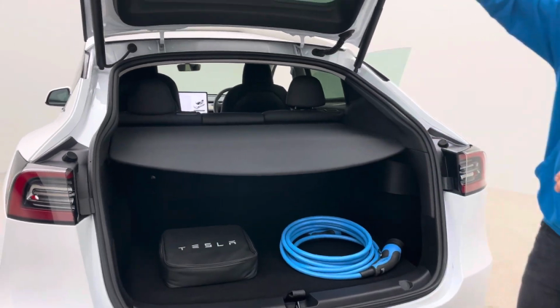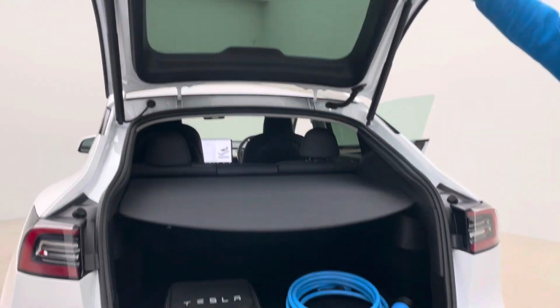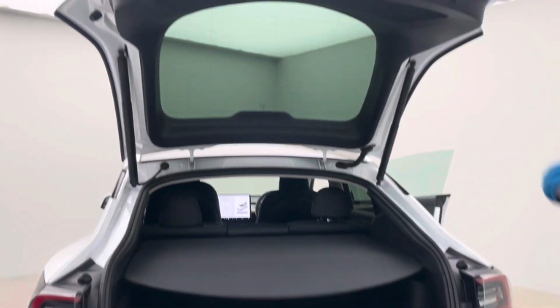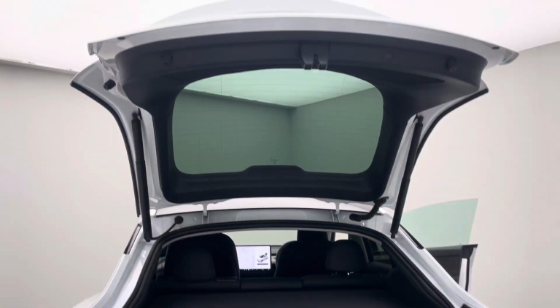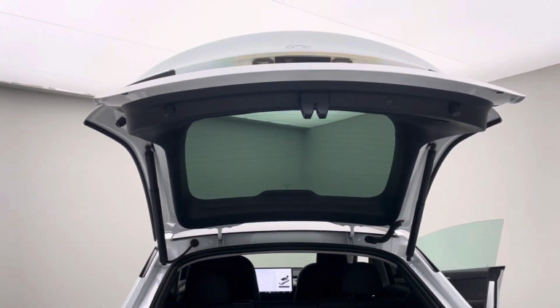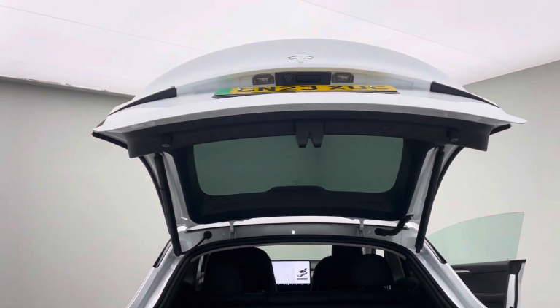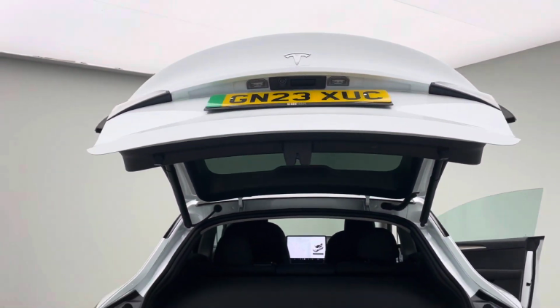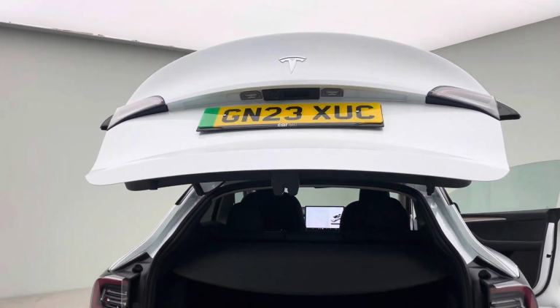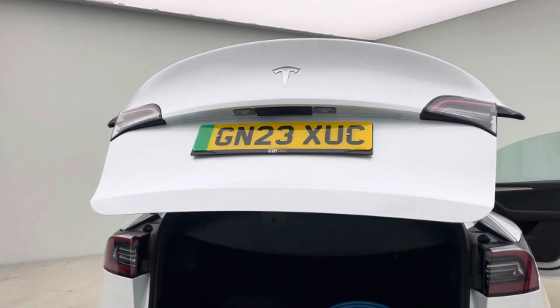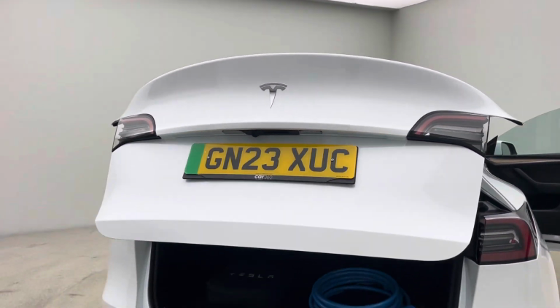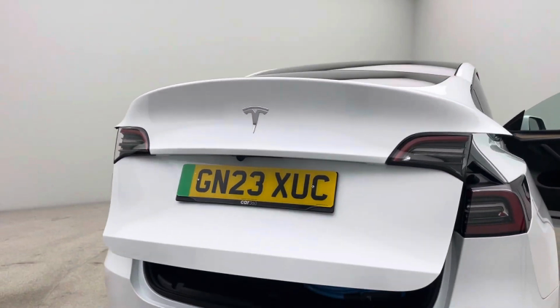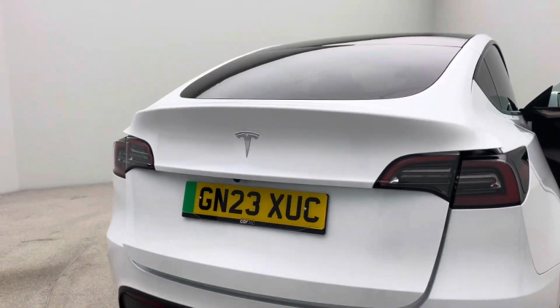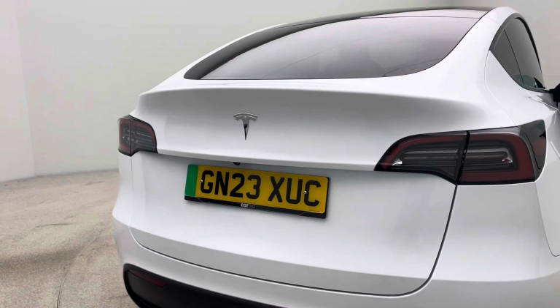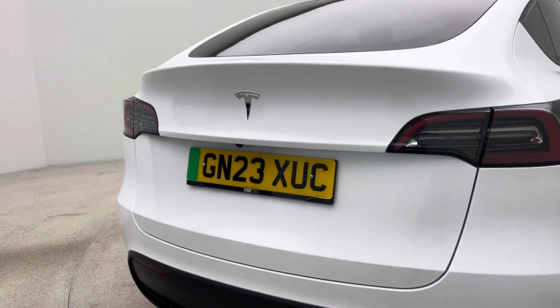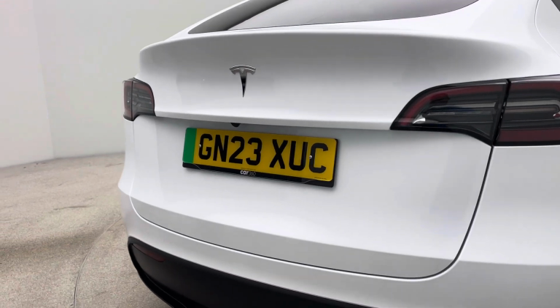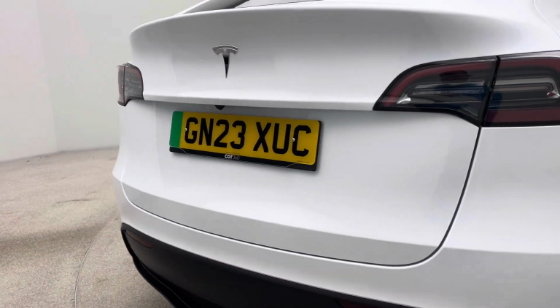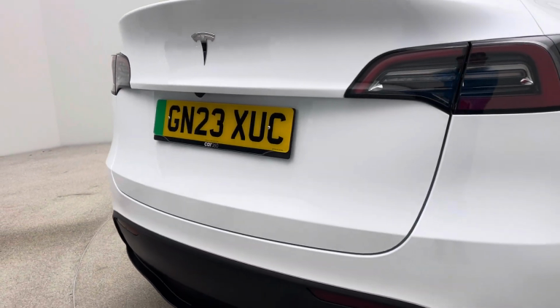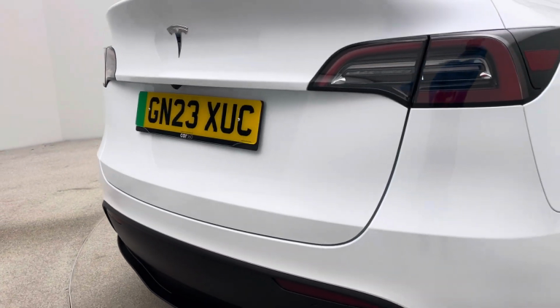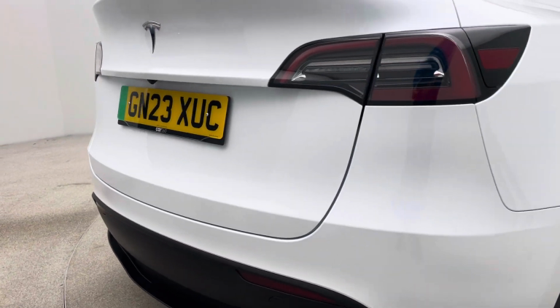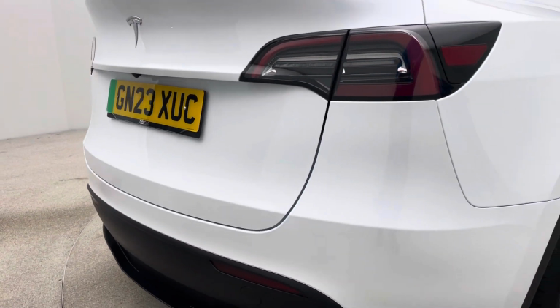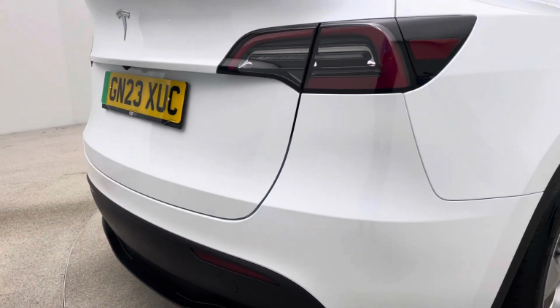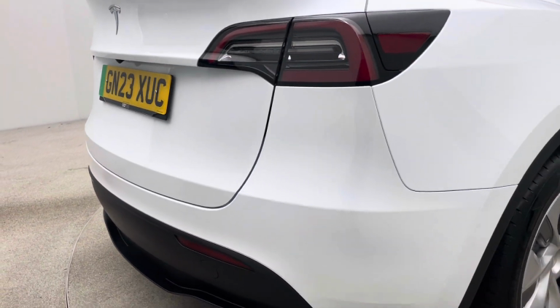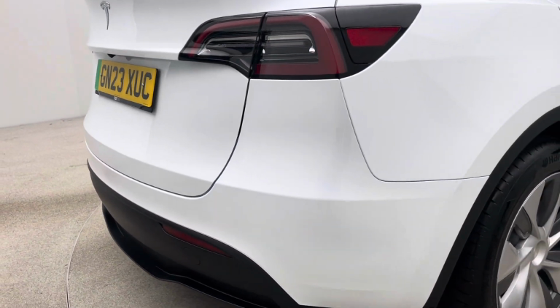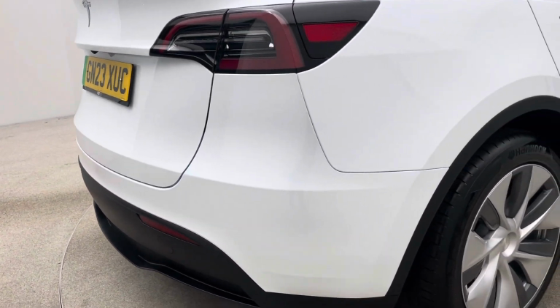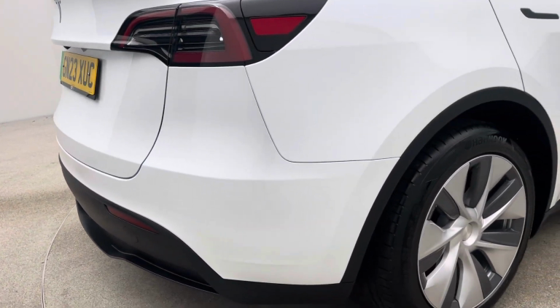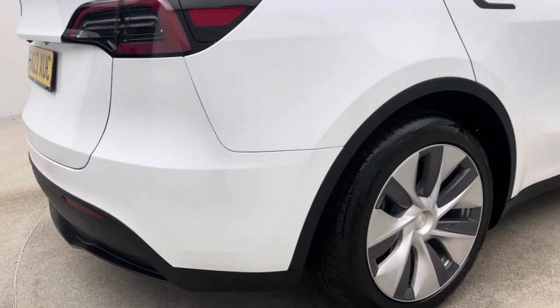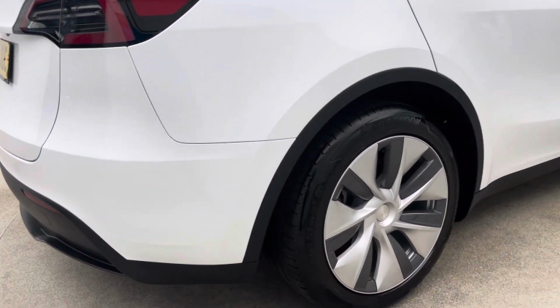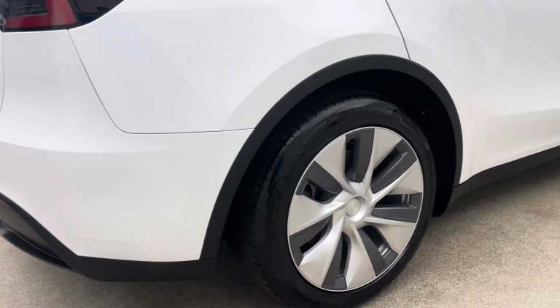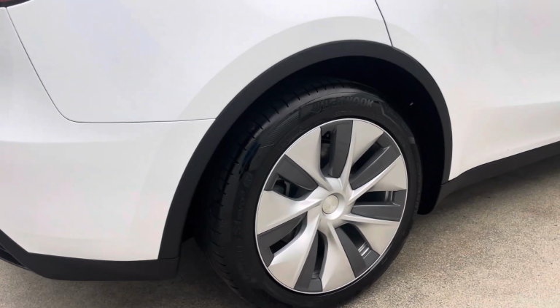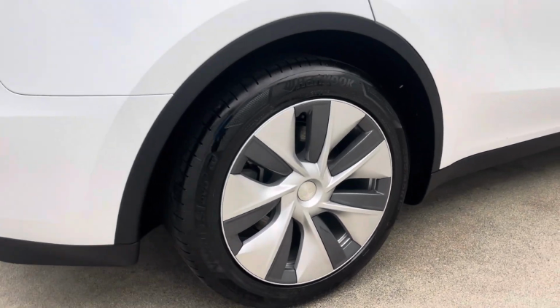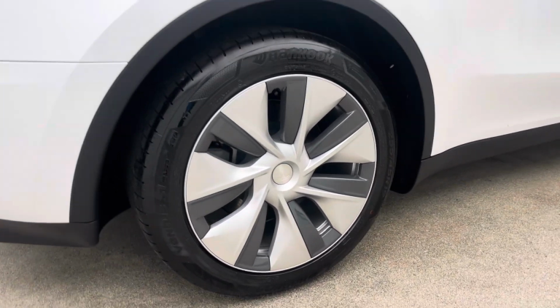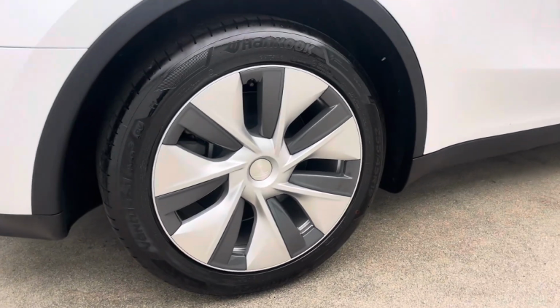Electric boot lid as I mentioned. We're also partnered up with Omi, so if you don't have a home charger installed yet and that's something you were considering, please feel free to come through our referral program and the guys at Omi can come out and install a charging point for you.